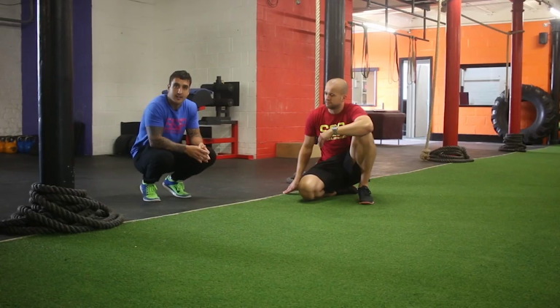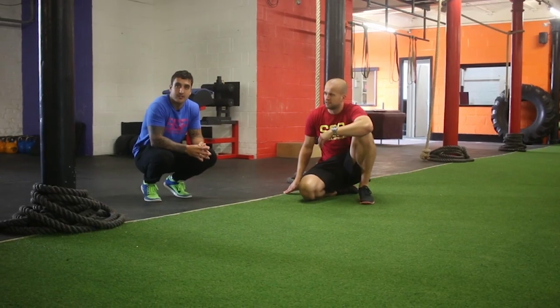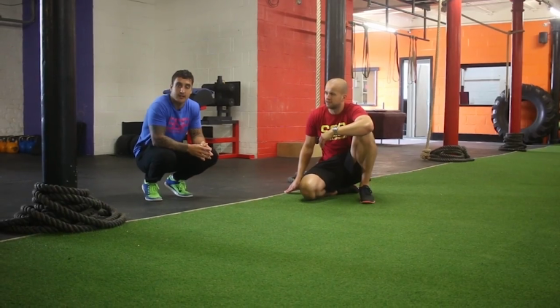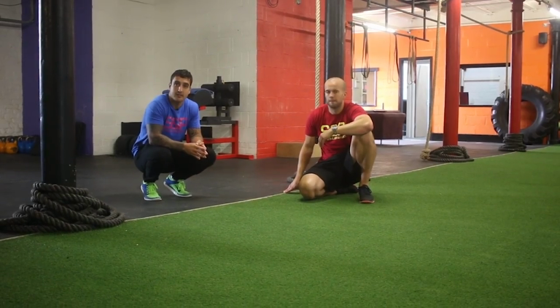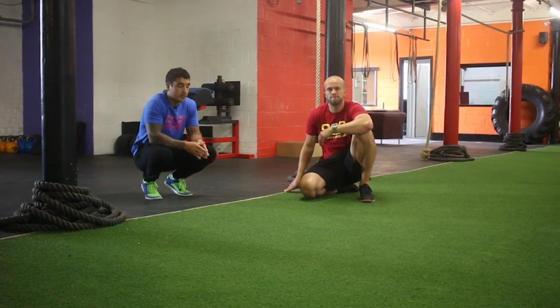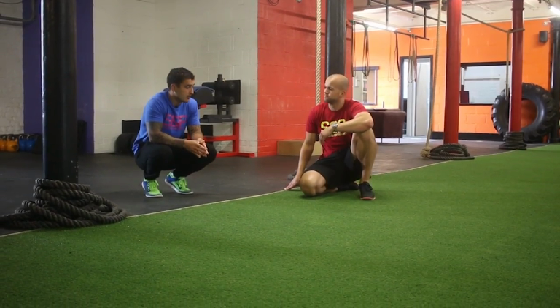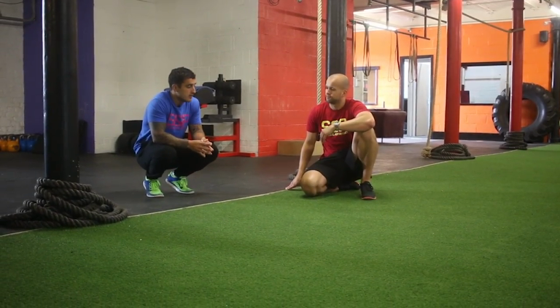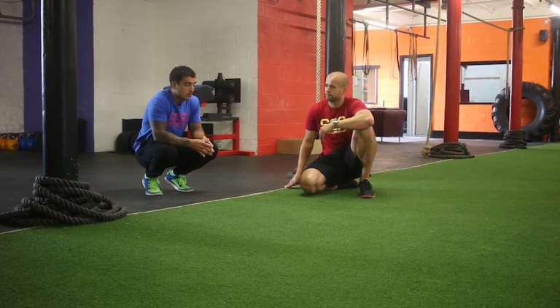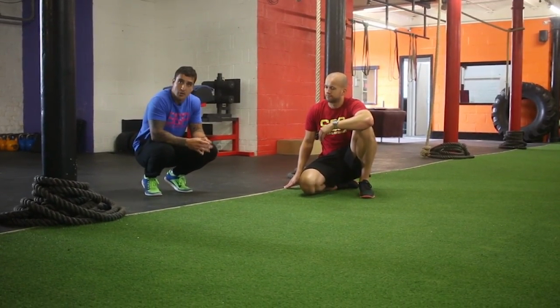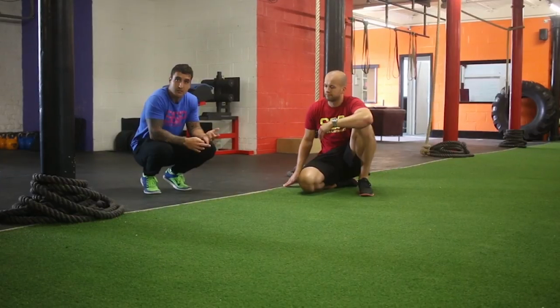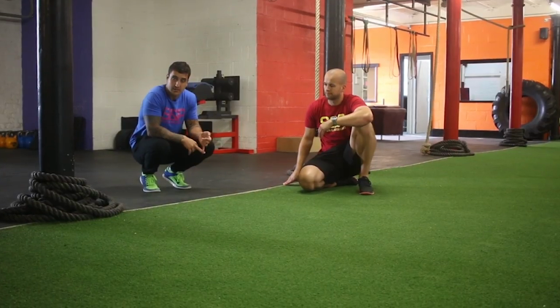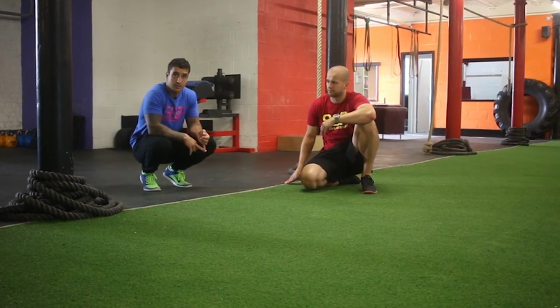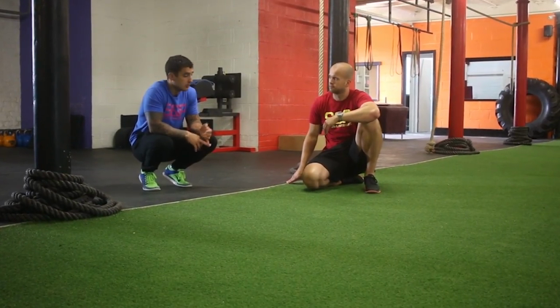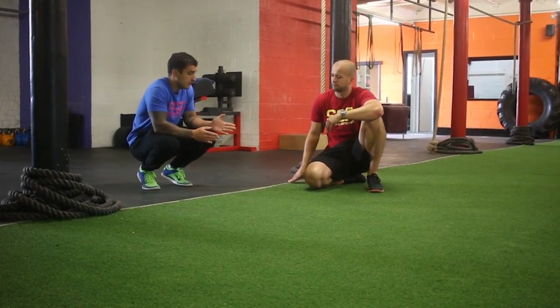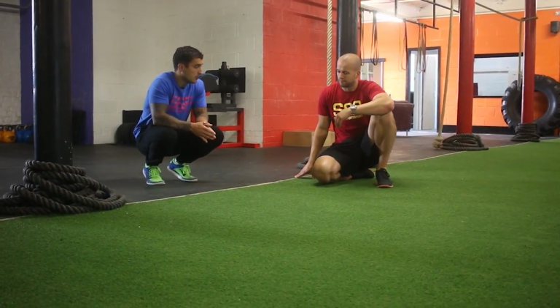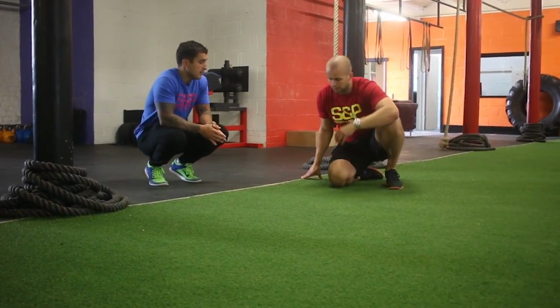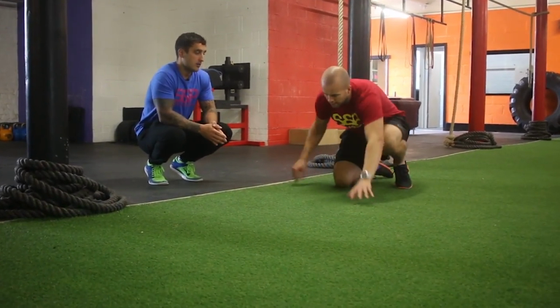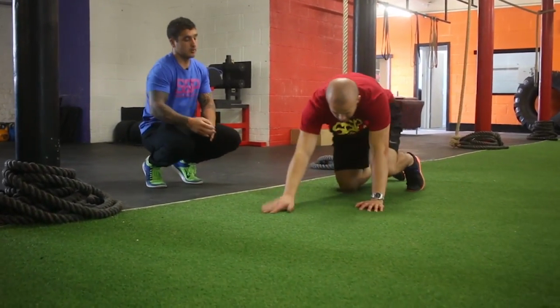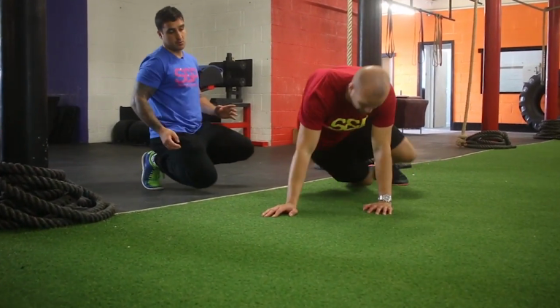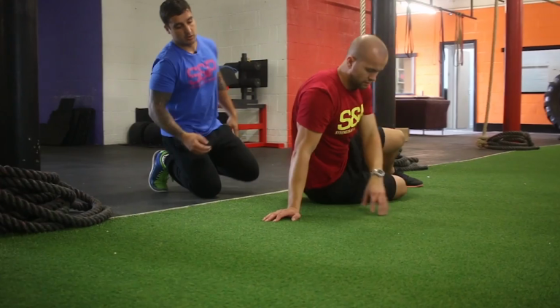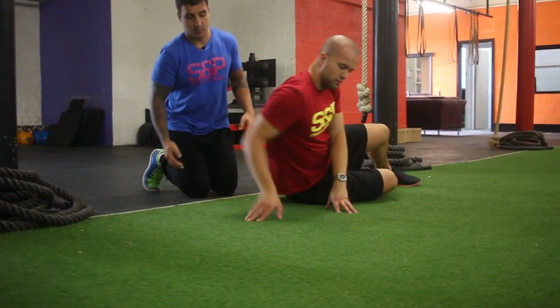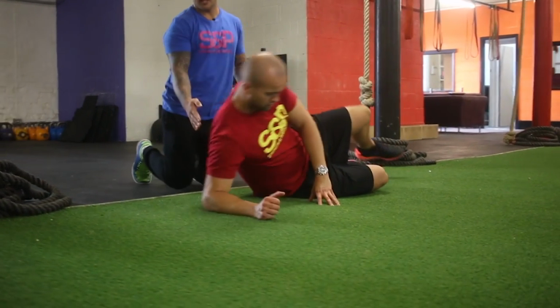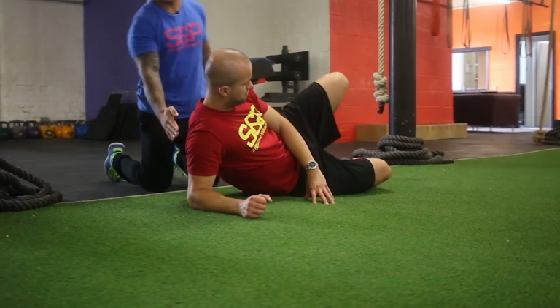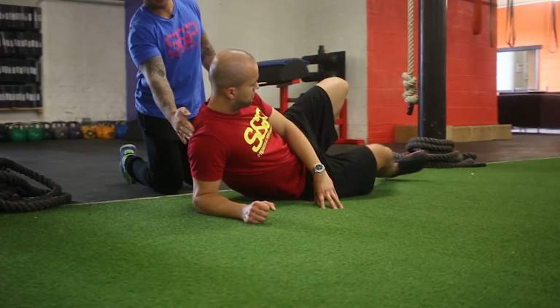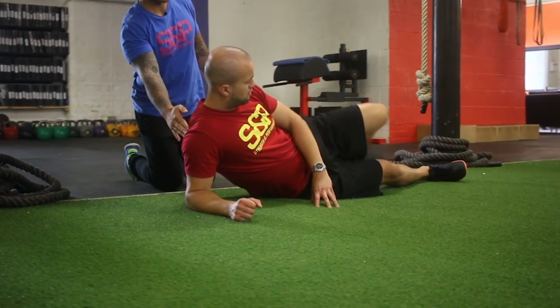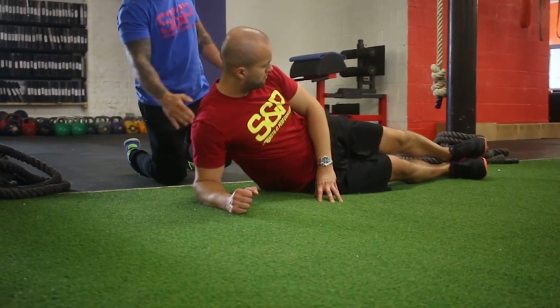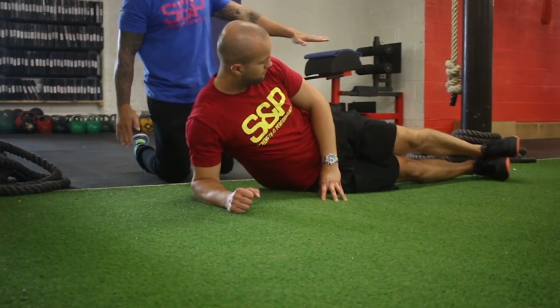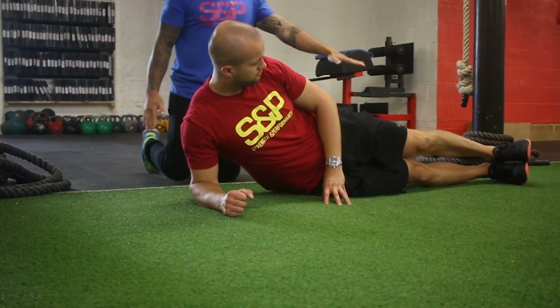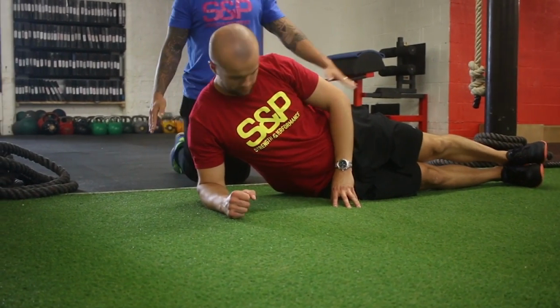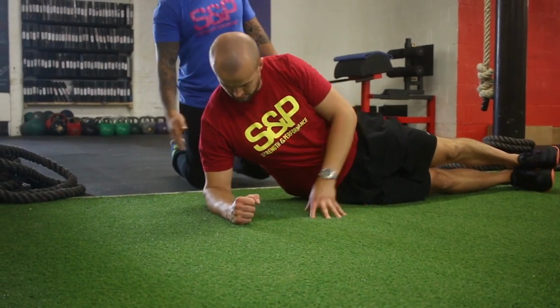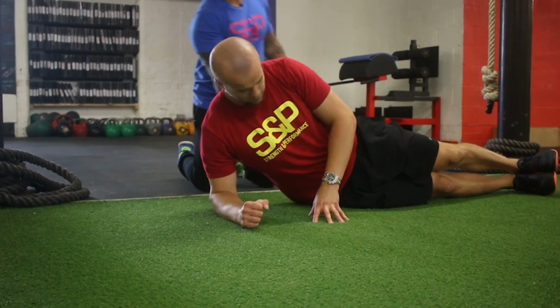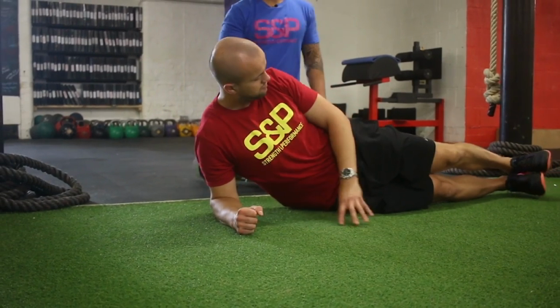Hey guys, next up is the side plank. This hits more on the obliques and also into your glutes. As you set yourself up, all we look for is that the elbow is under the shoulder. It's two feet together, and all he's going to do is just bridge up.